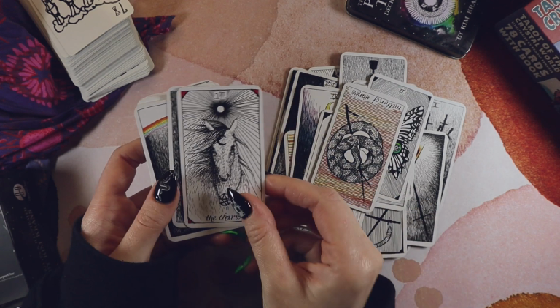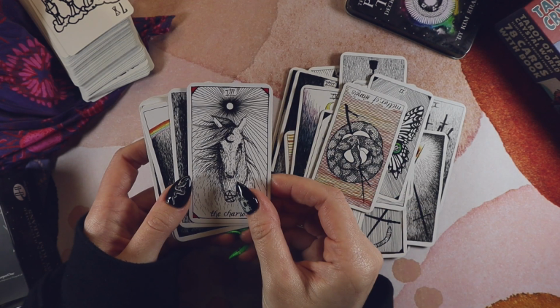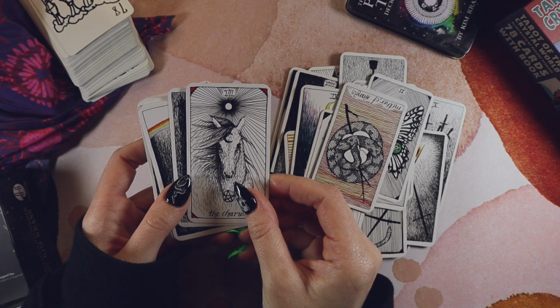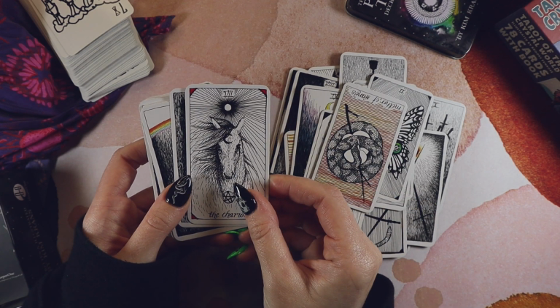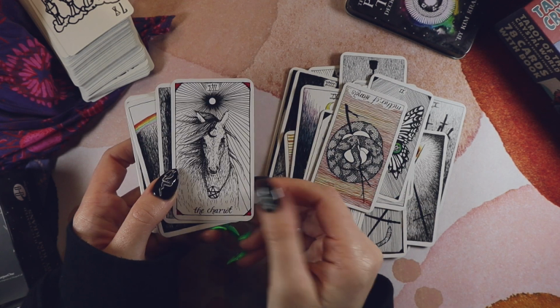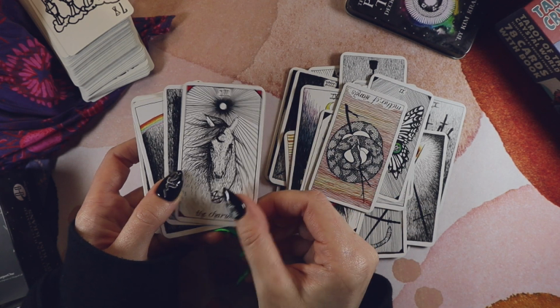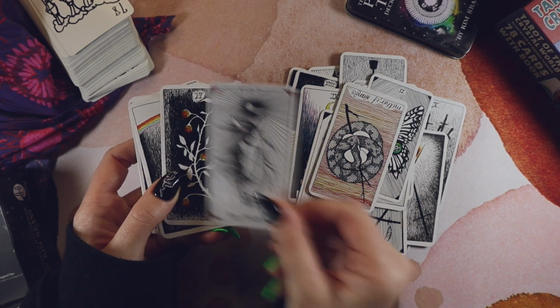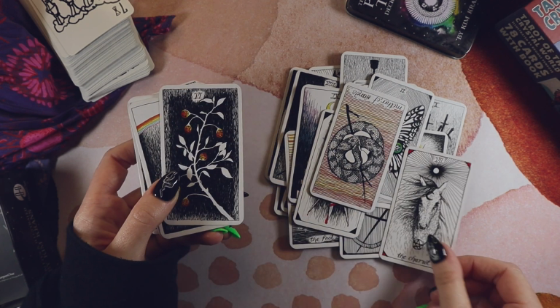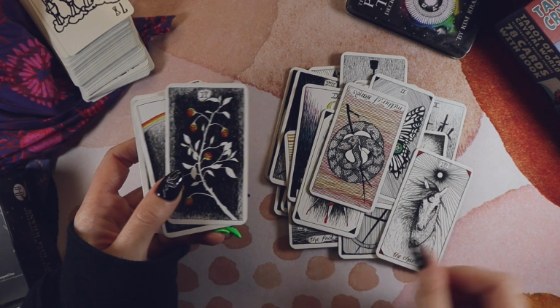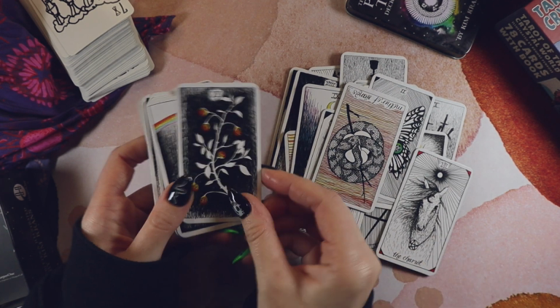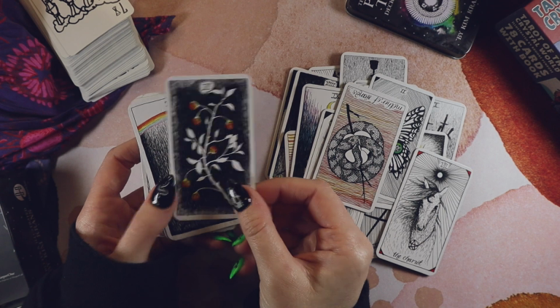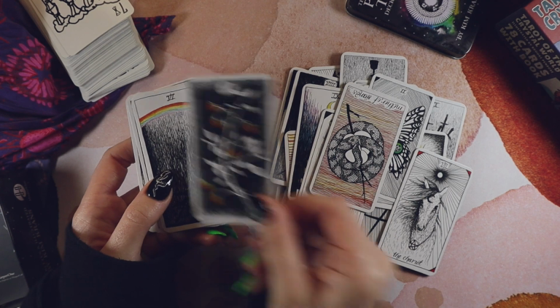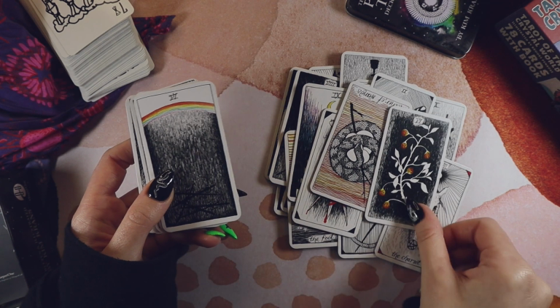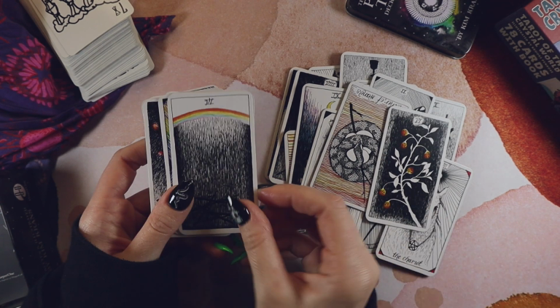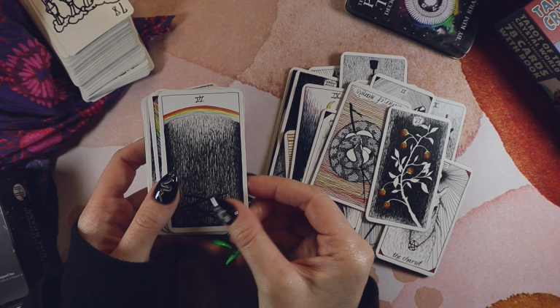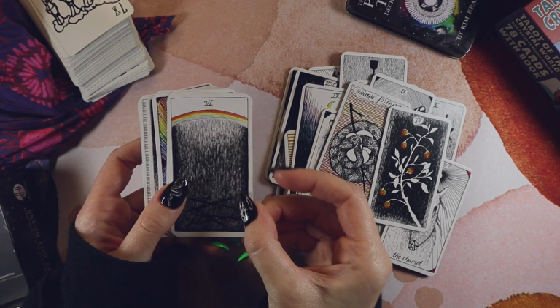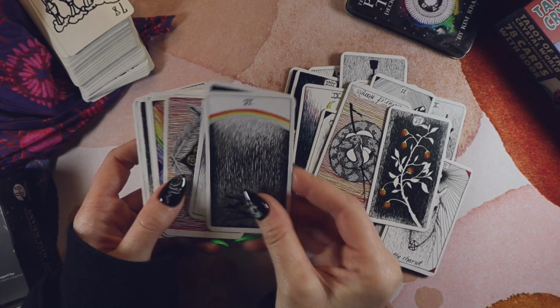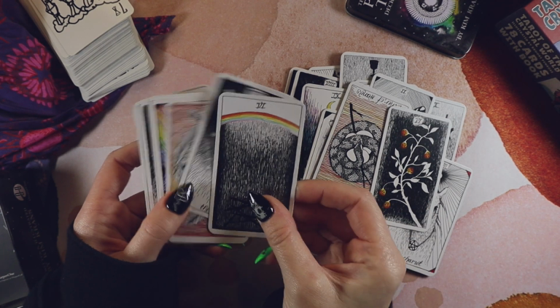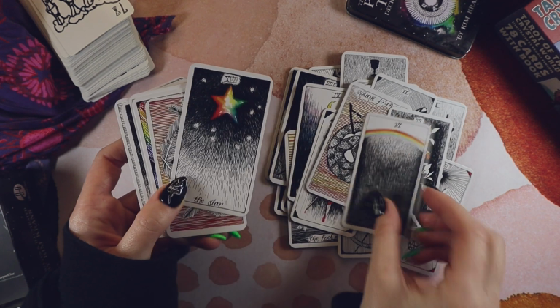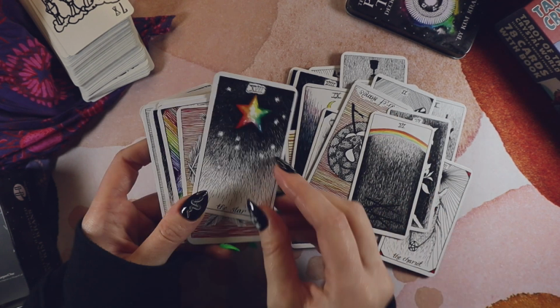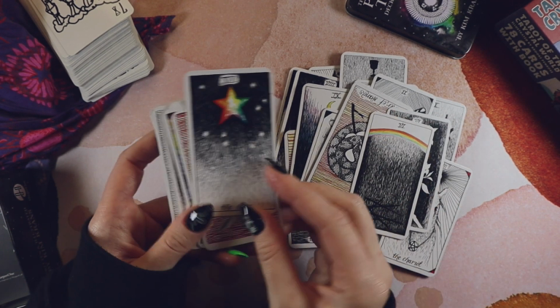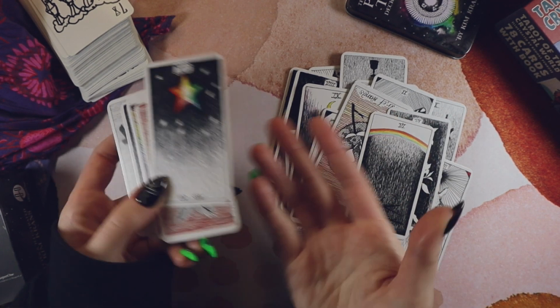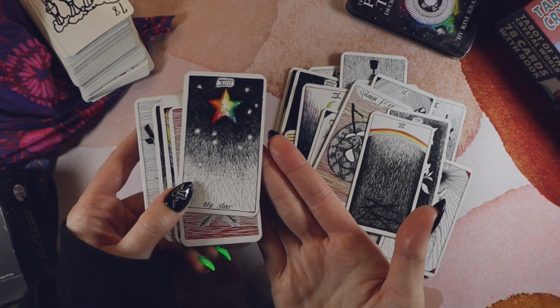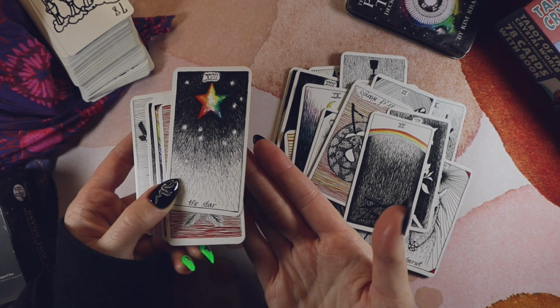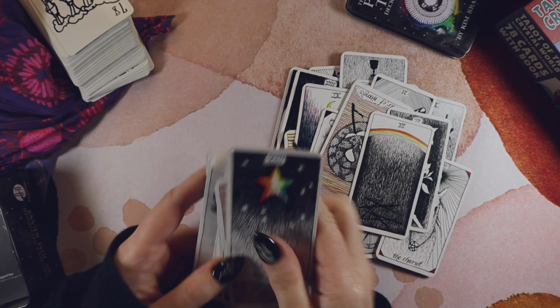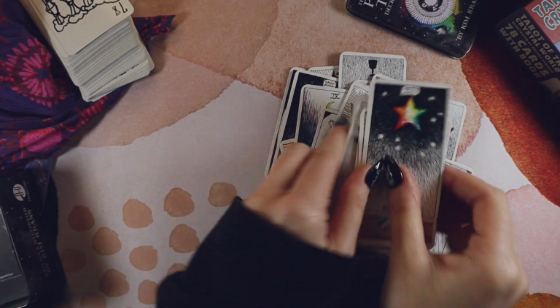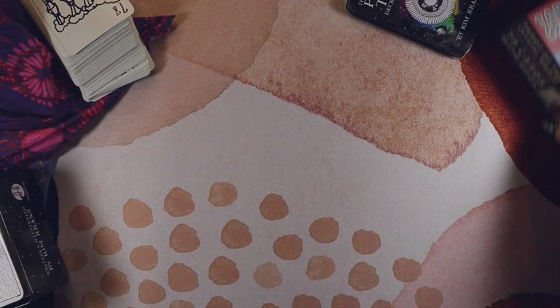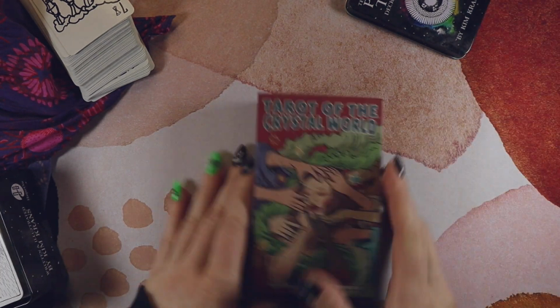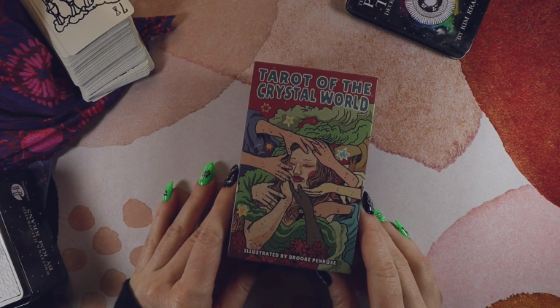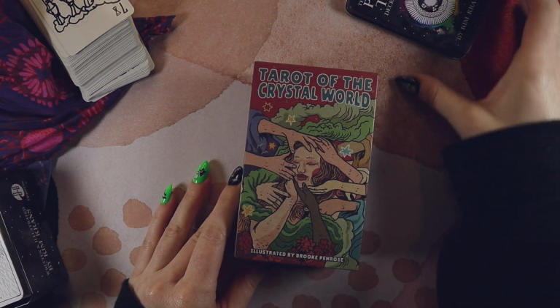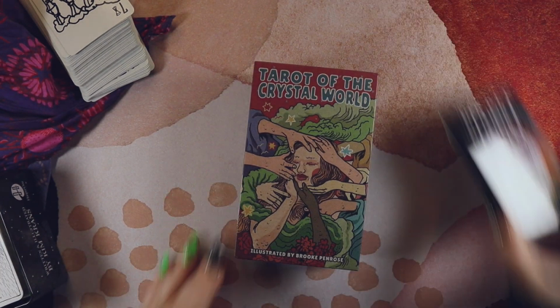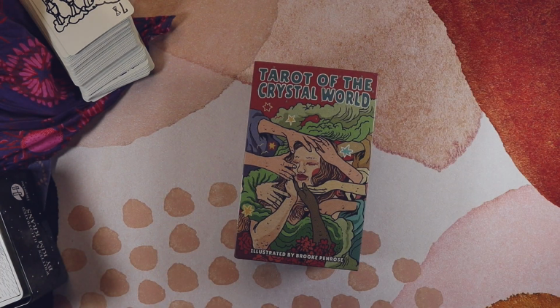I don't think it's amazing. If I was going to pick a deck for everybody and their mother to own, it probably would not be this deck.